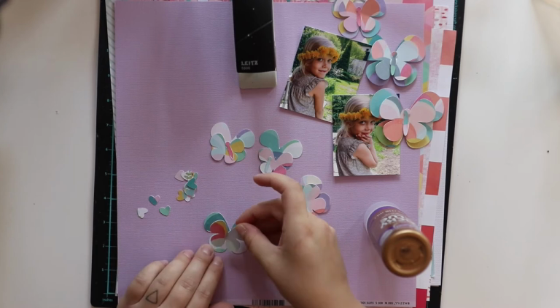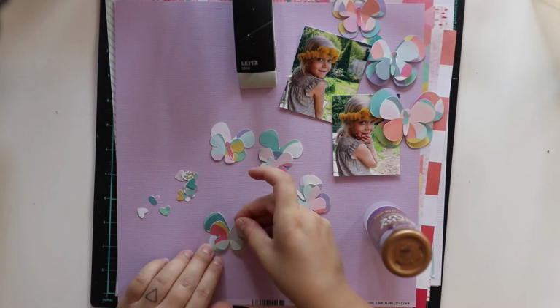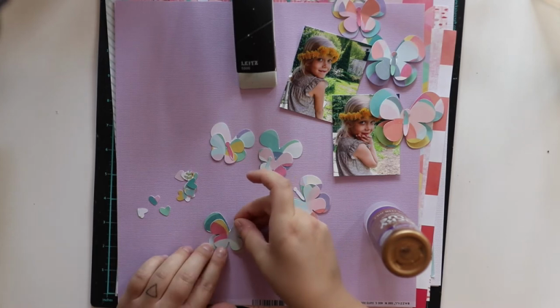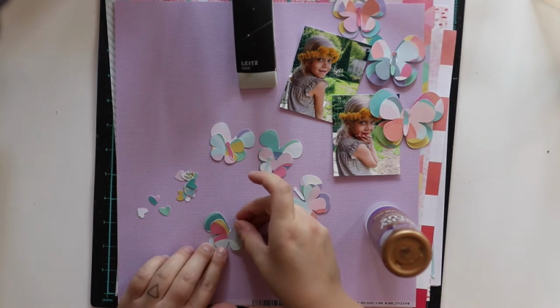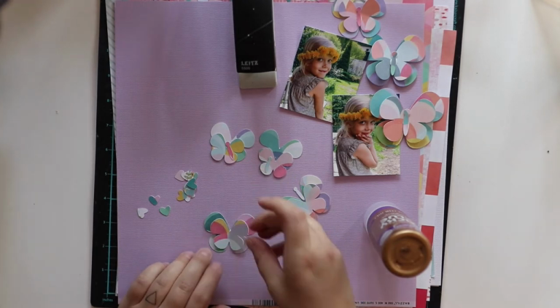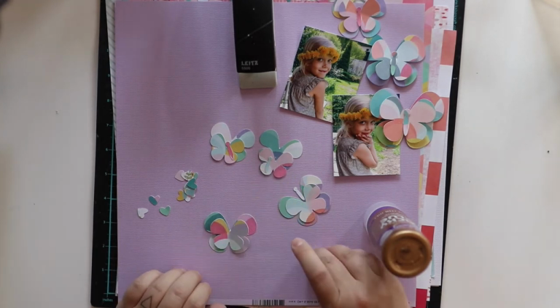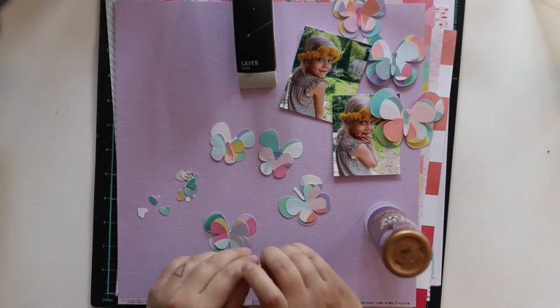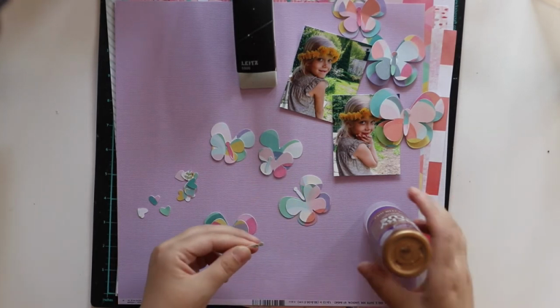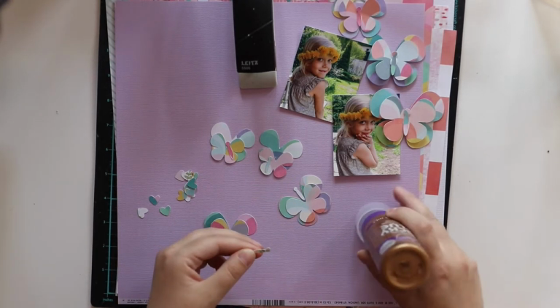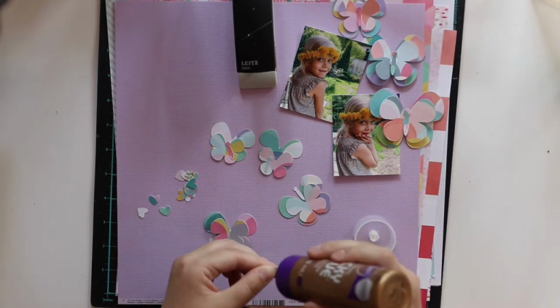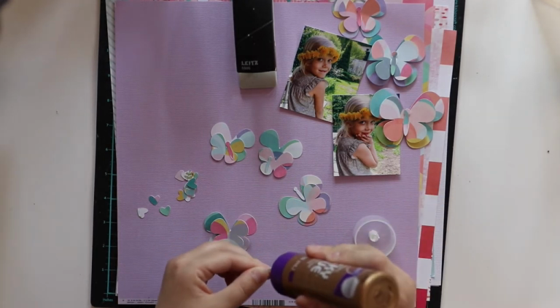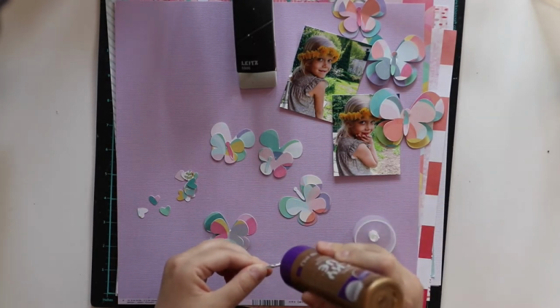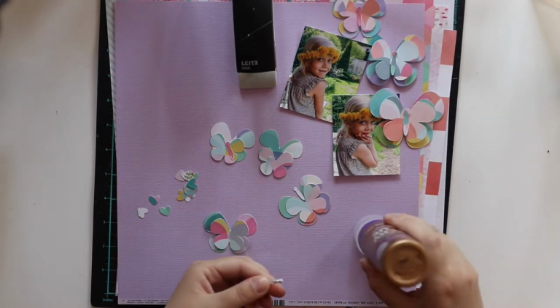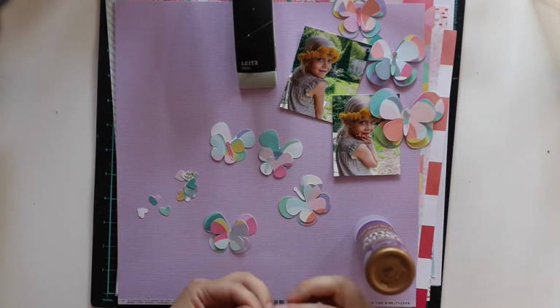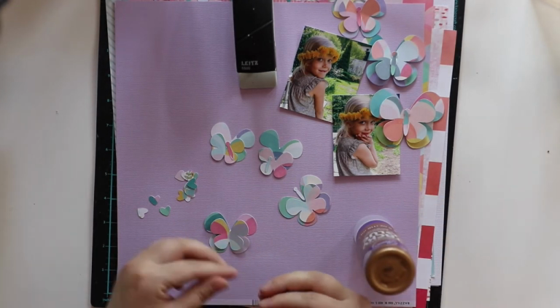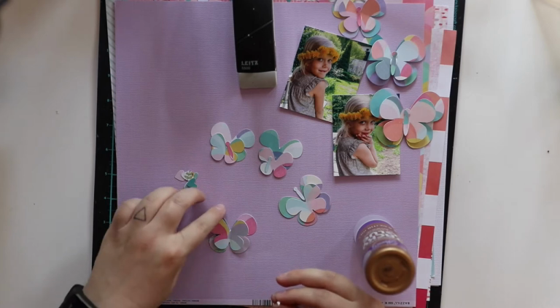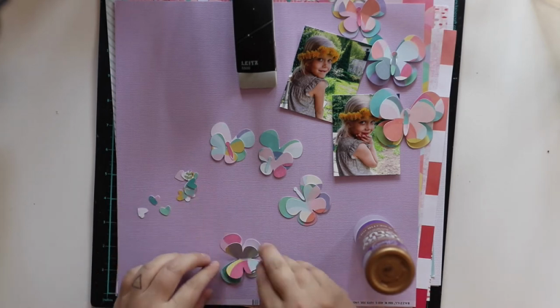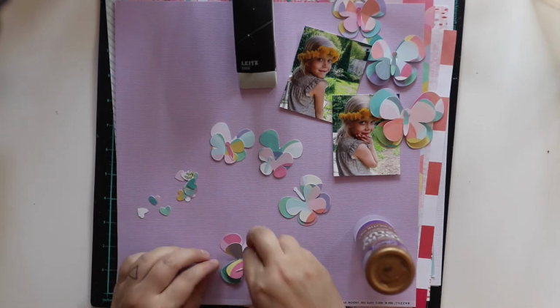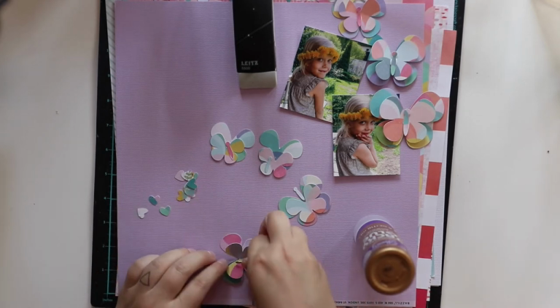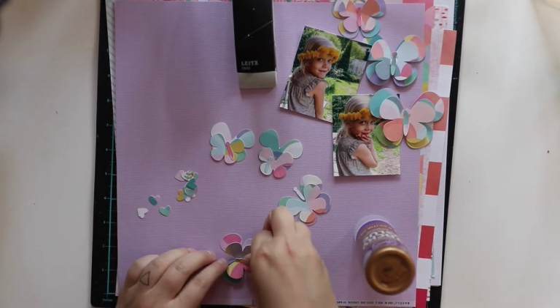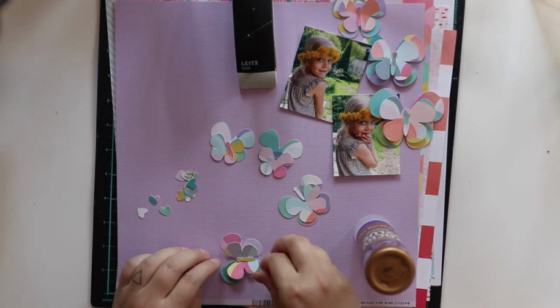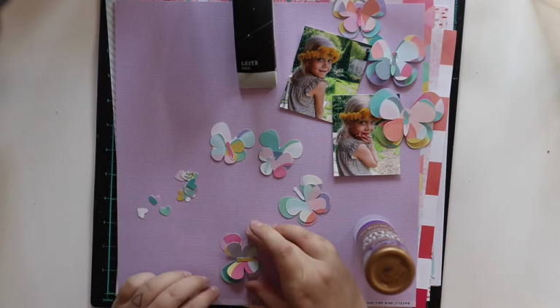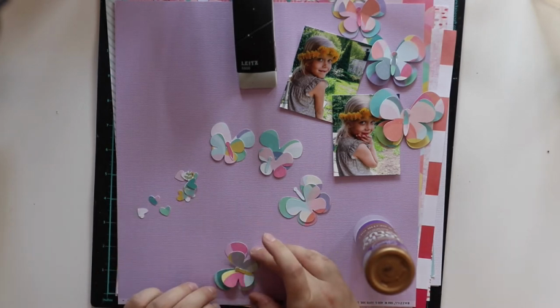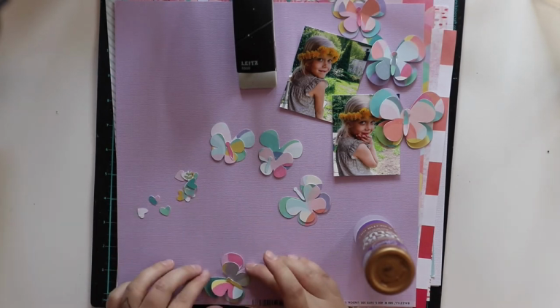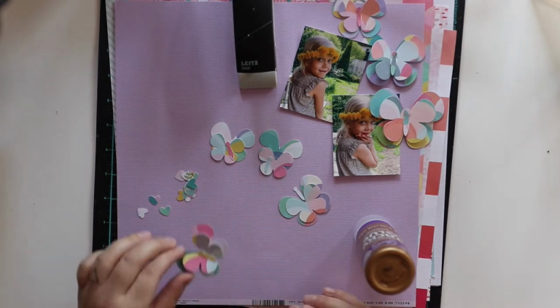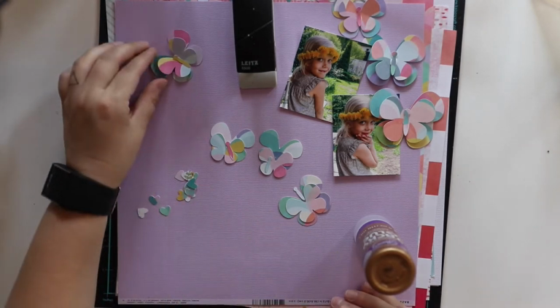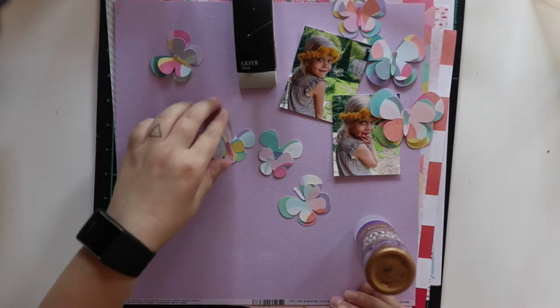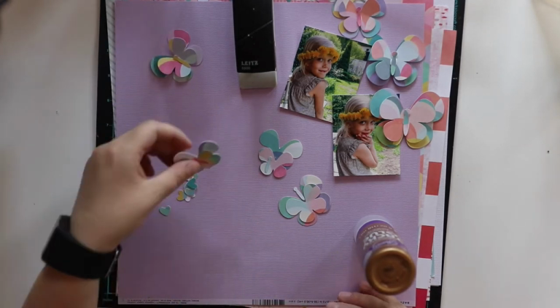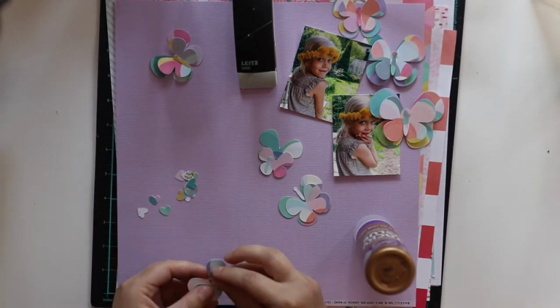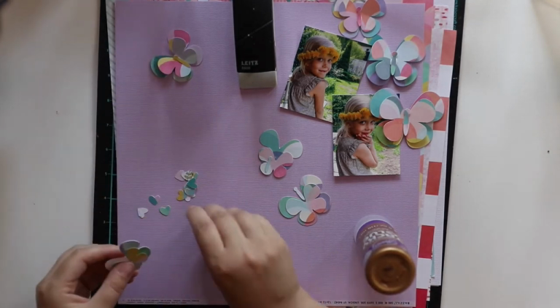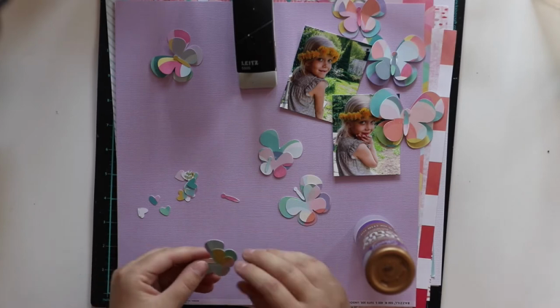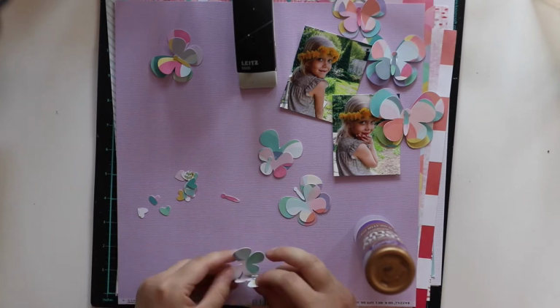I really liked making it because there were so many new products to try out, and yeah, I really liked it.